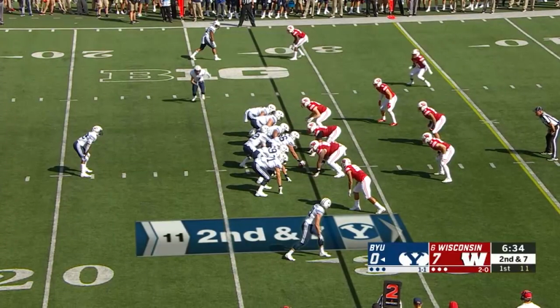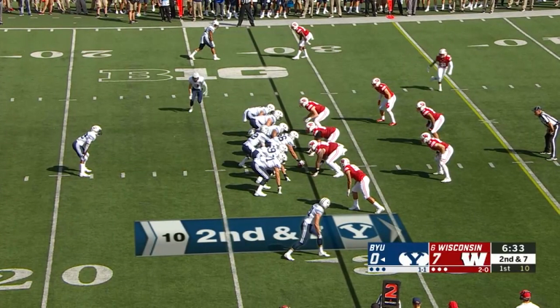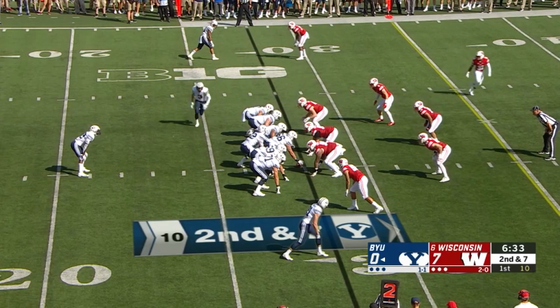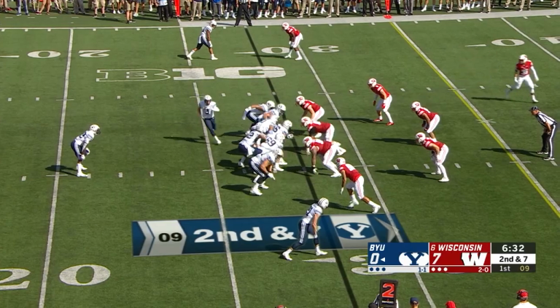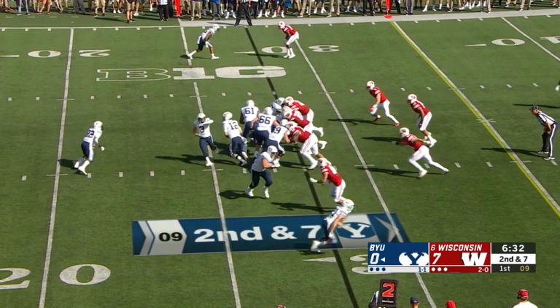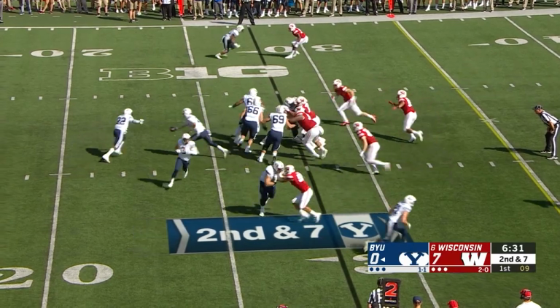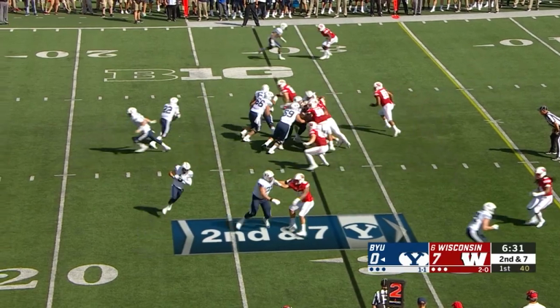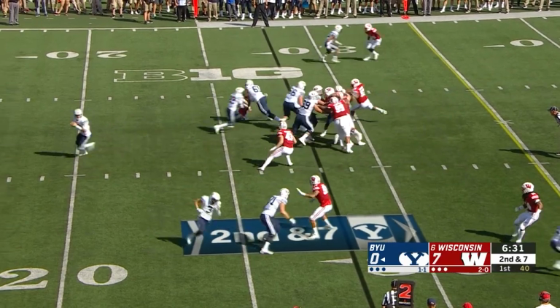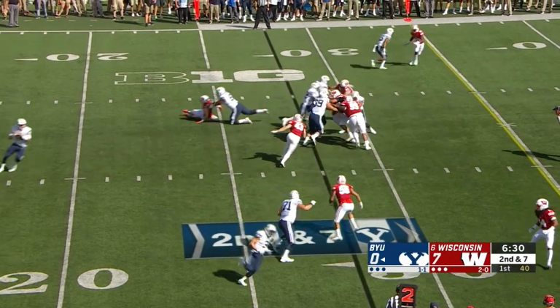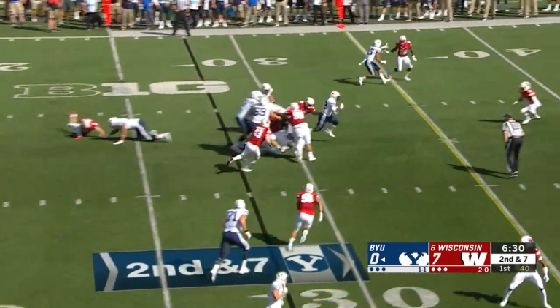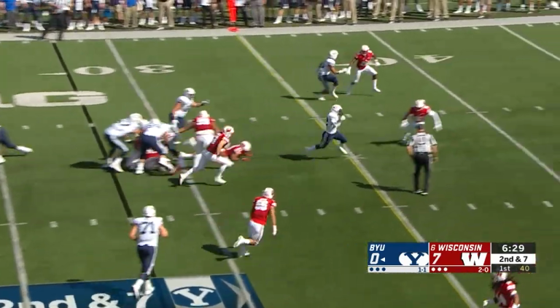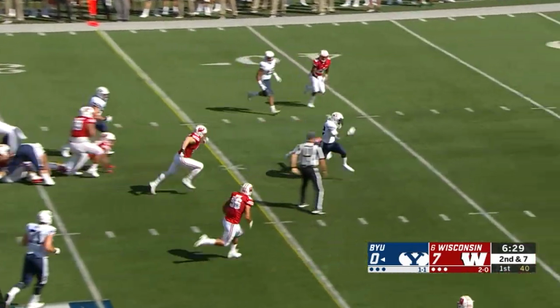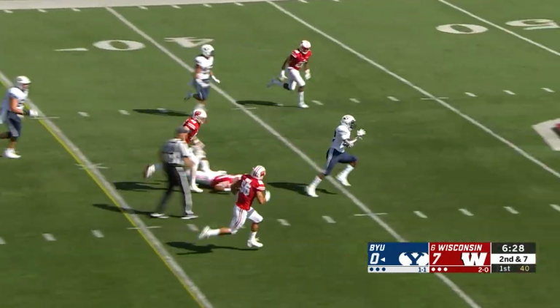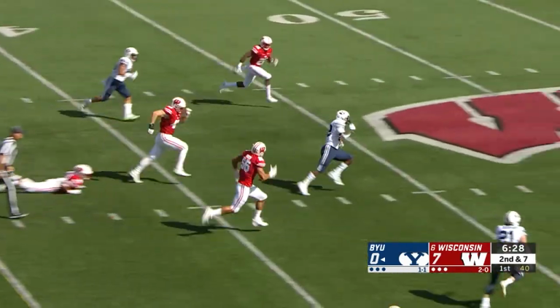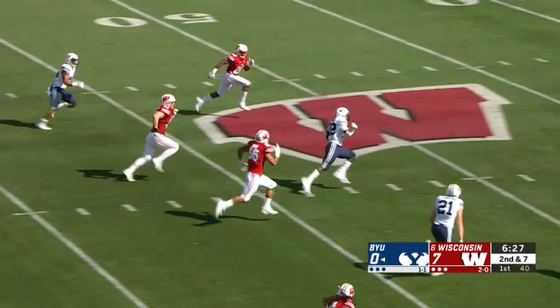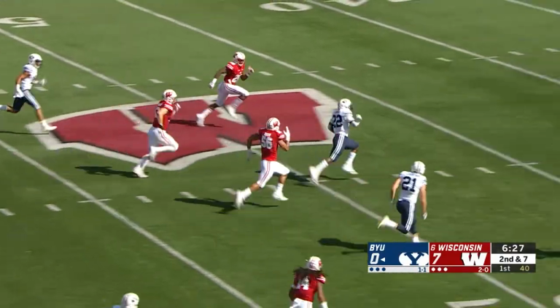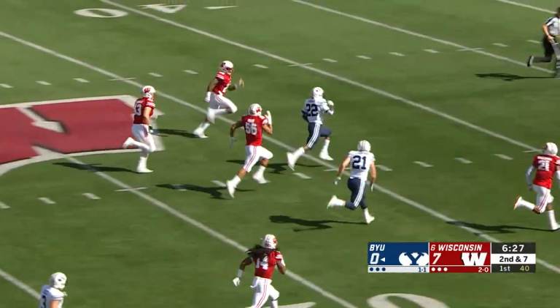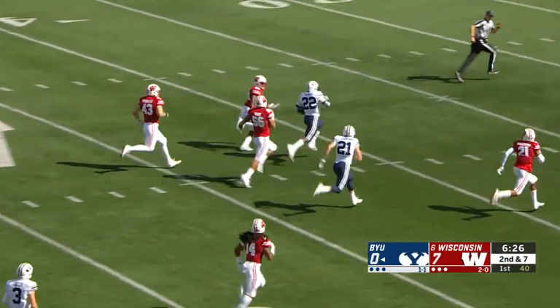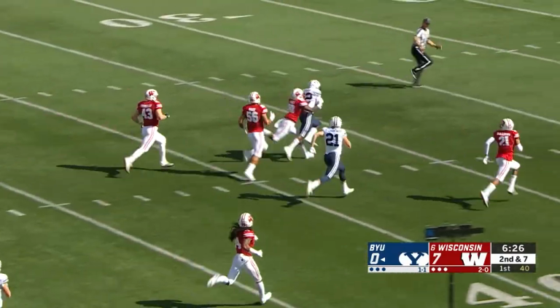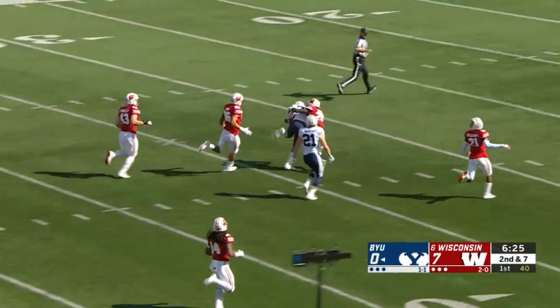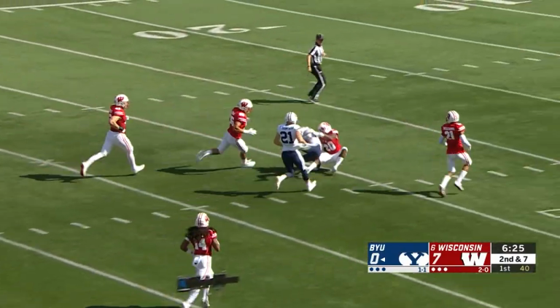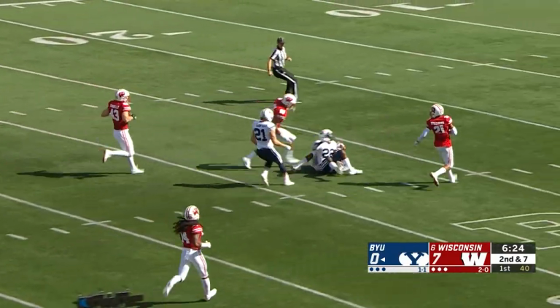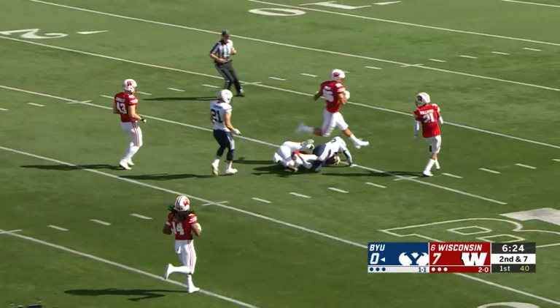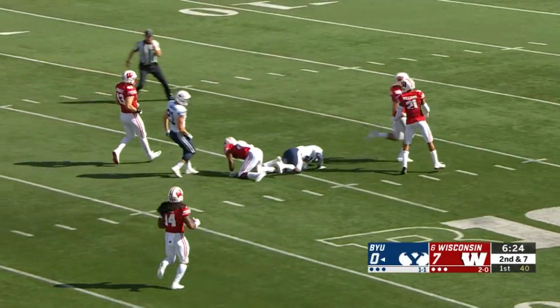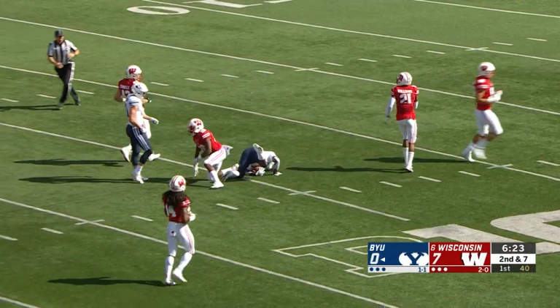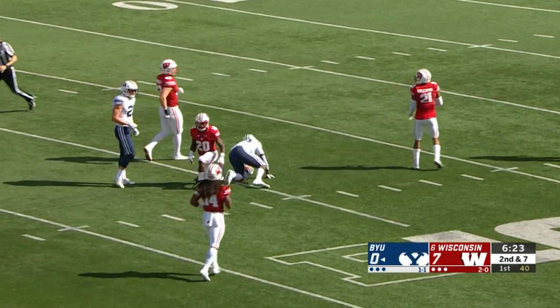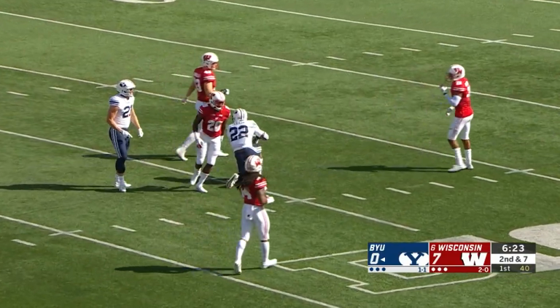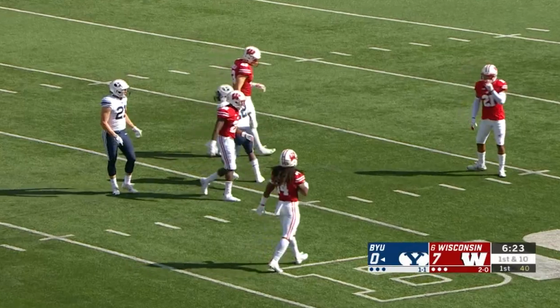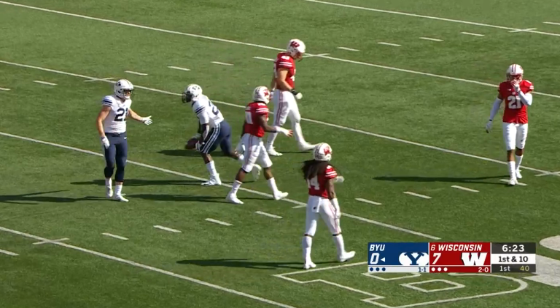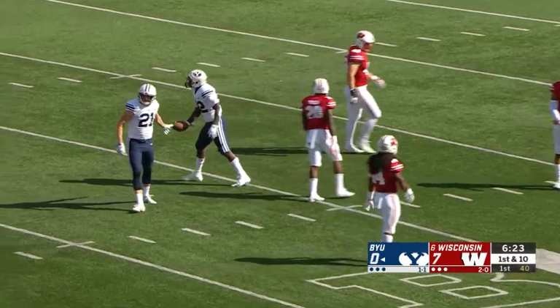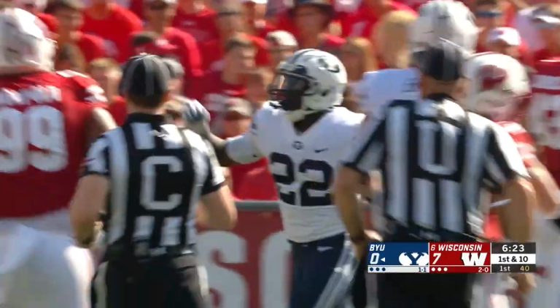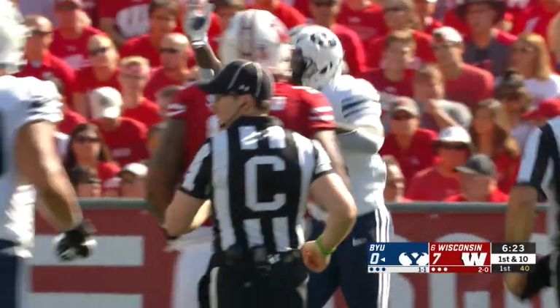In motion comes Colley. They fake fly sweep, hand off to Squally. Squally's to the second level, busts it to midfield and more — 50, 40, 35, 30 — down to the 29-yard line of Wisconsin. Biggest gainer of the year for Squally Canada by far.